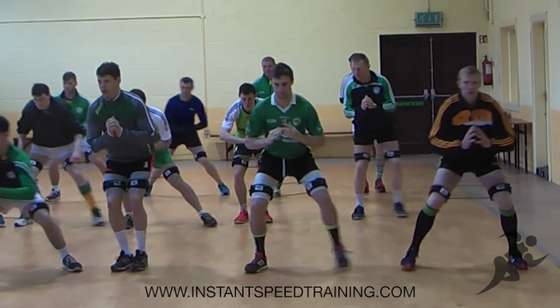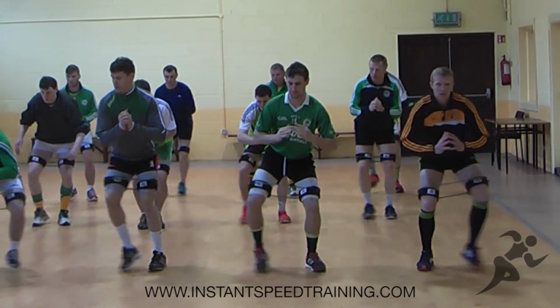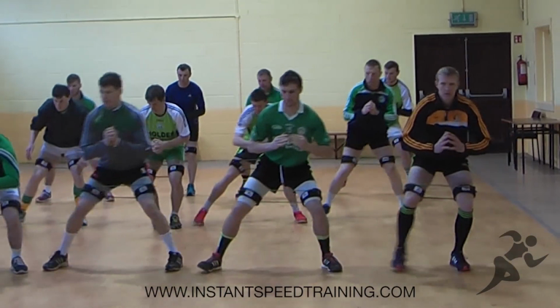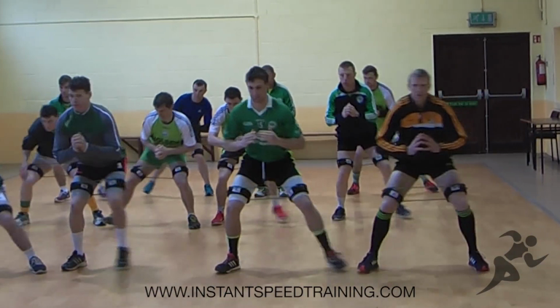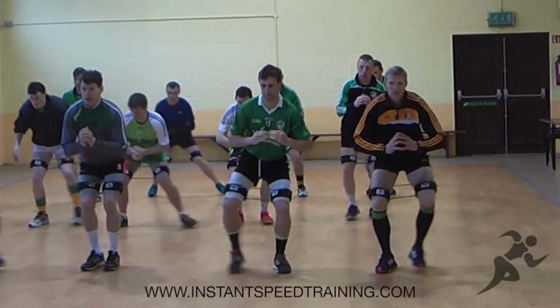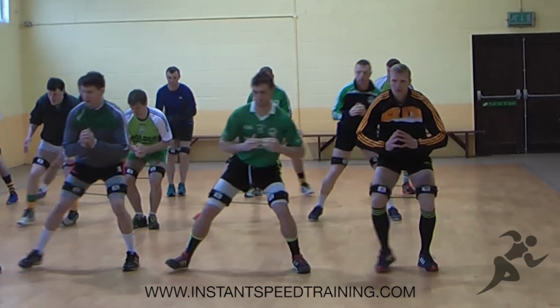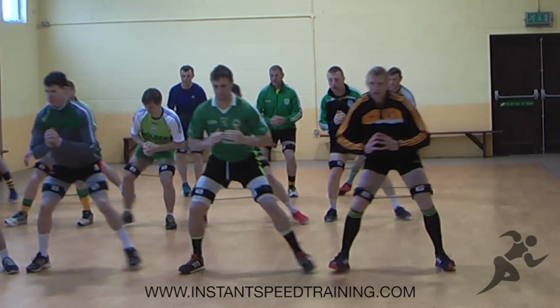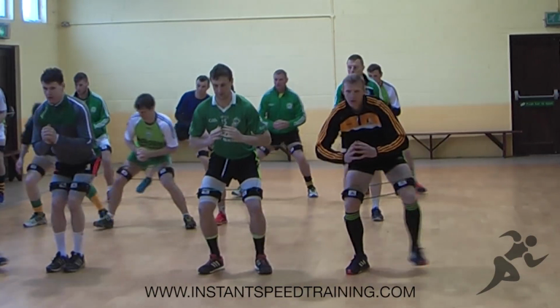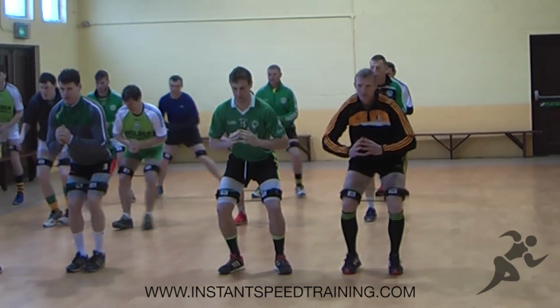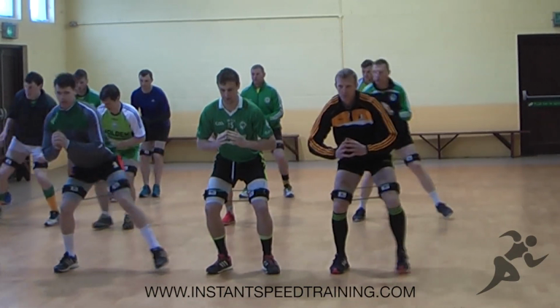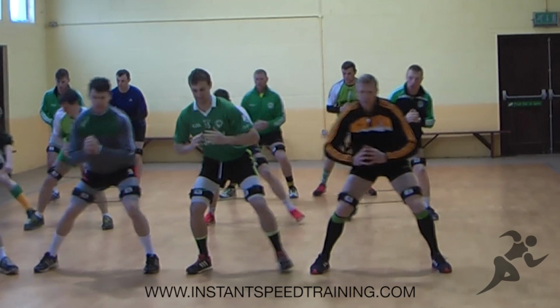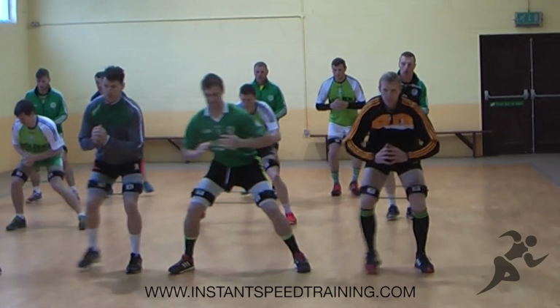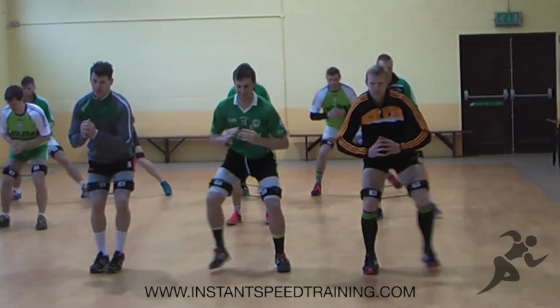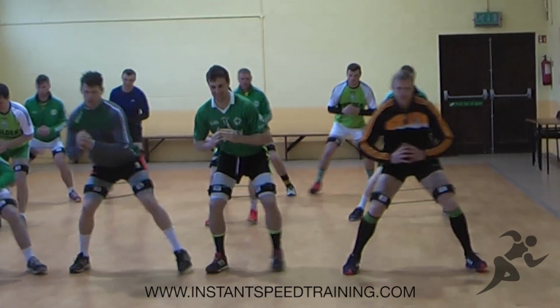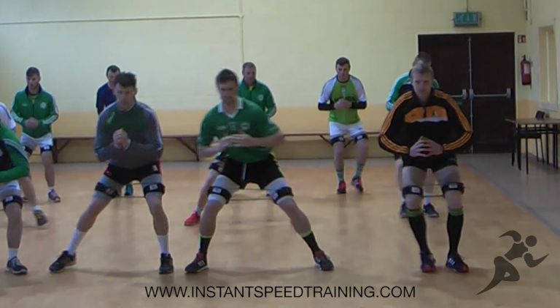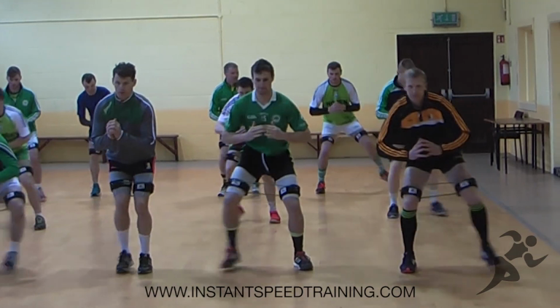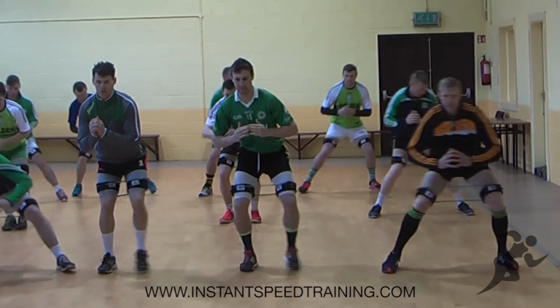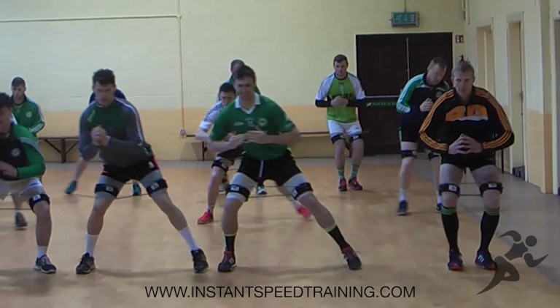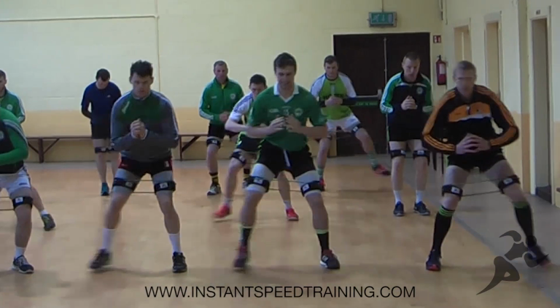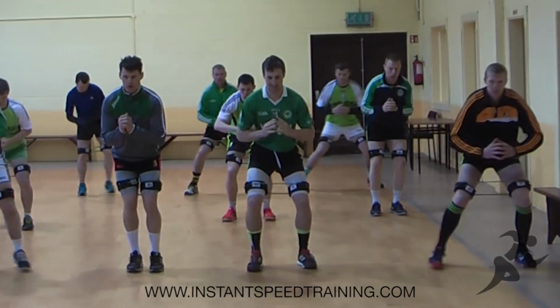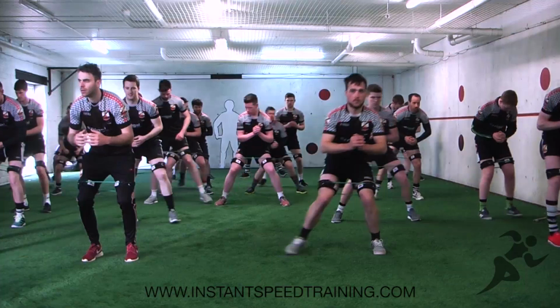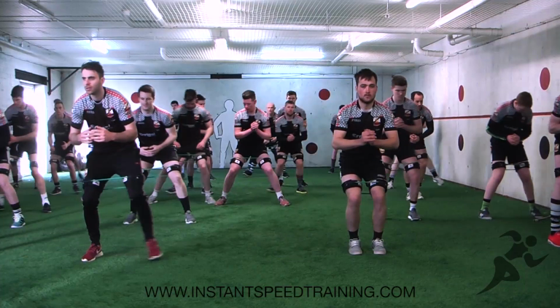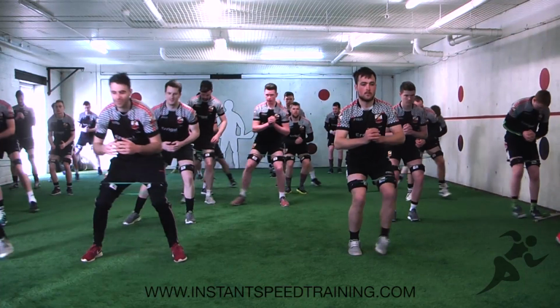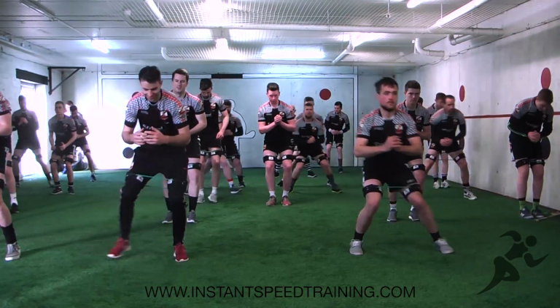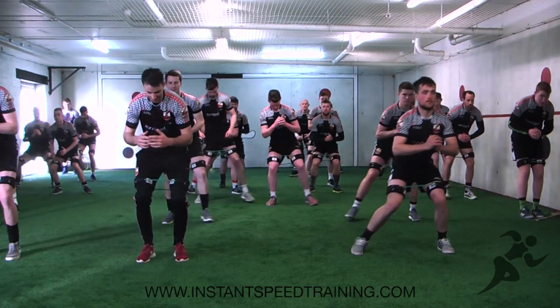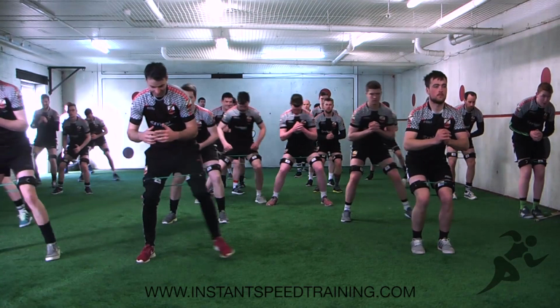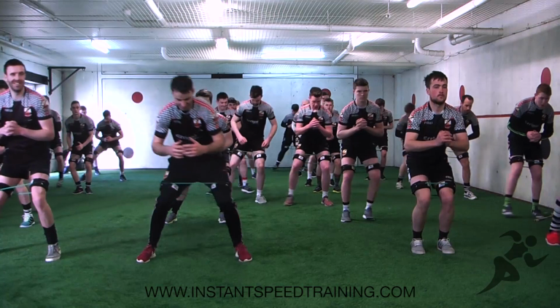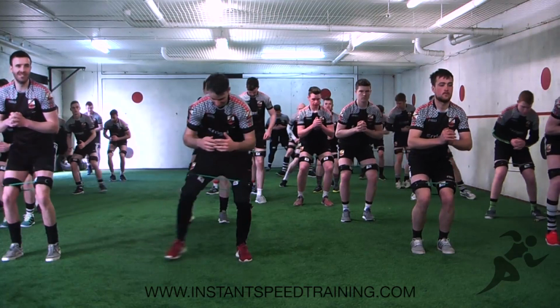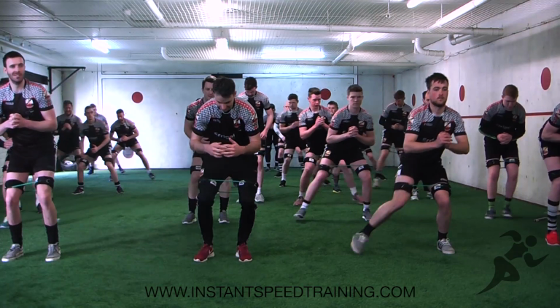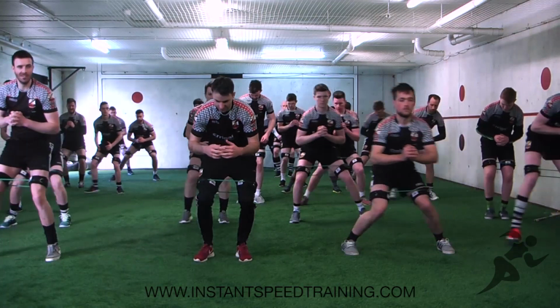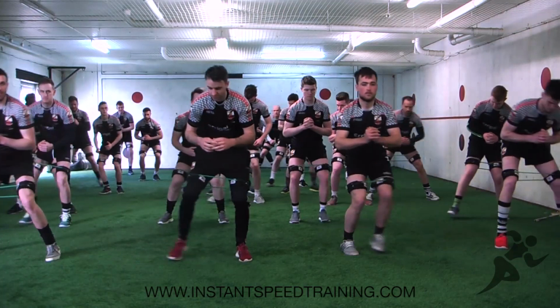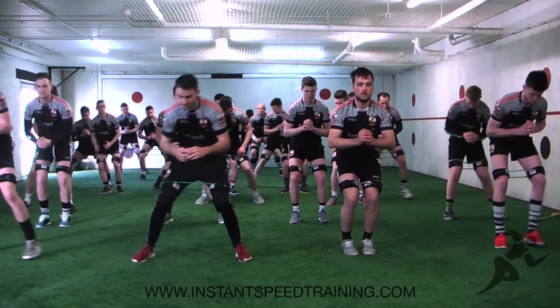This is a superior activation drill for the hips. You're just standing in a little quarter squat position, make sure the toes don't cross, the toes are facing forward and your feet don't cross — and wake up the hips which are crucial to speed.